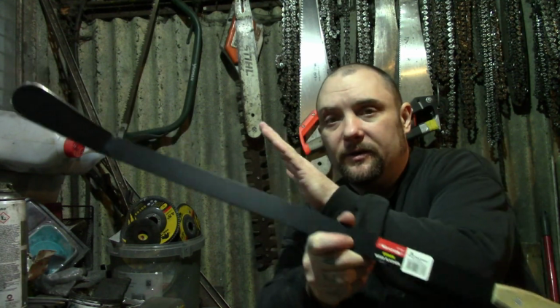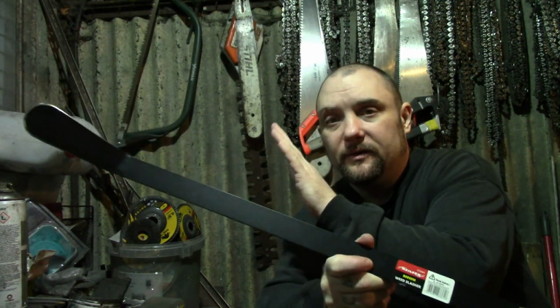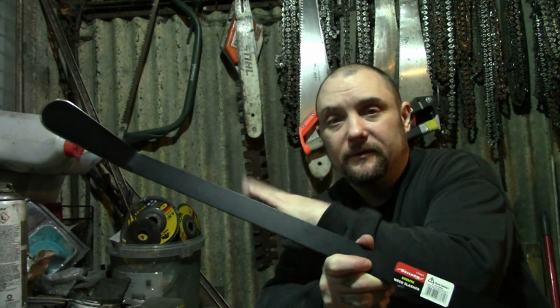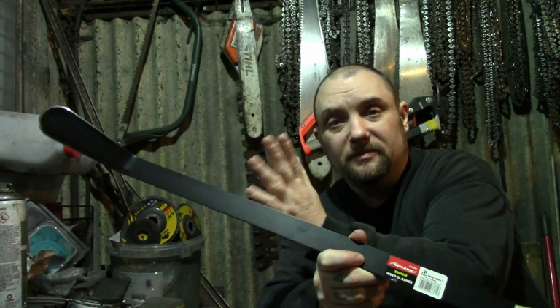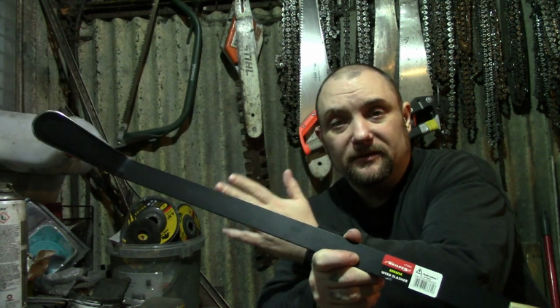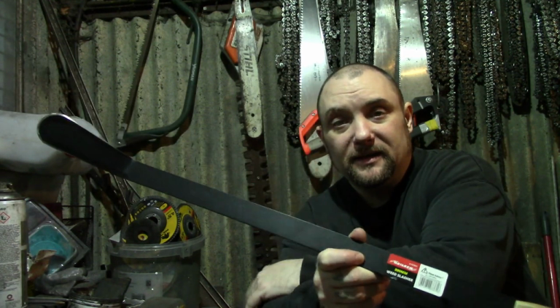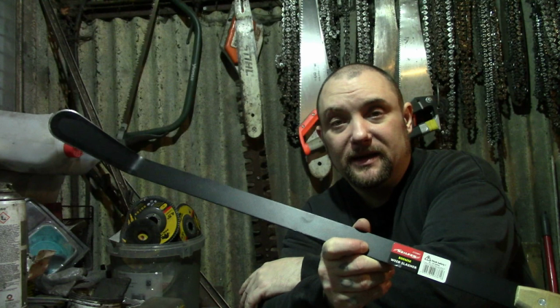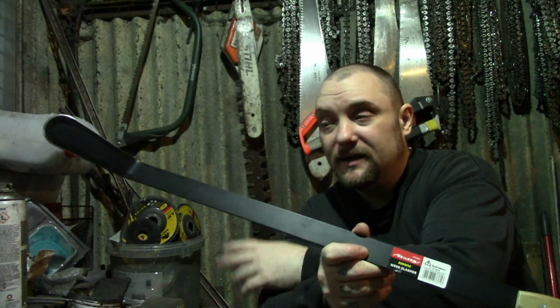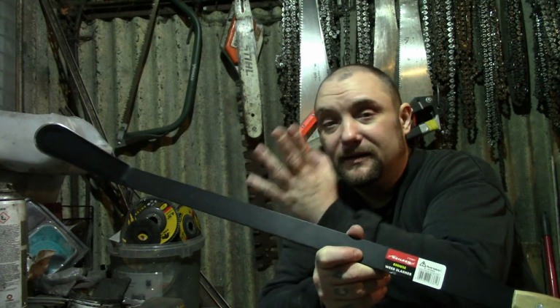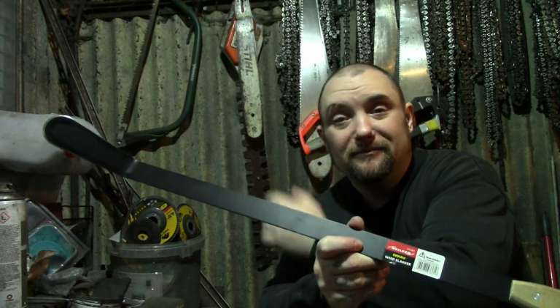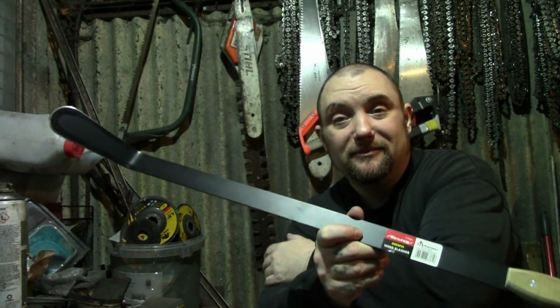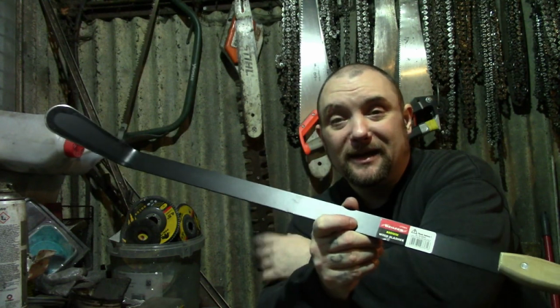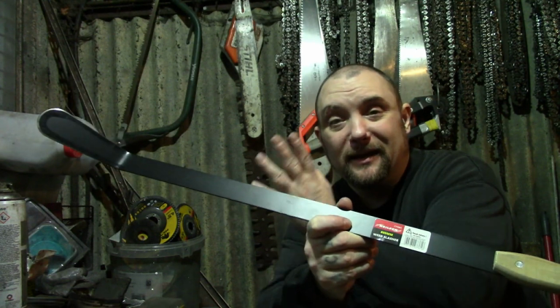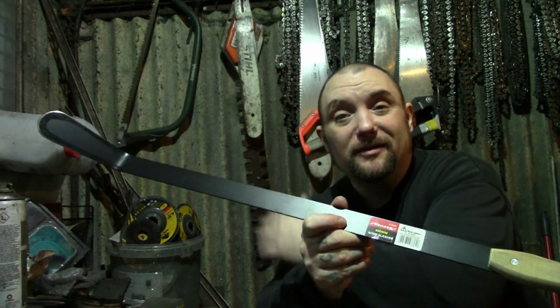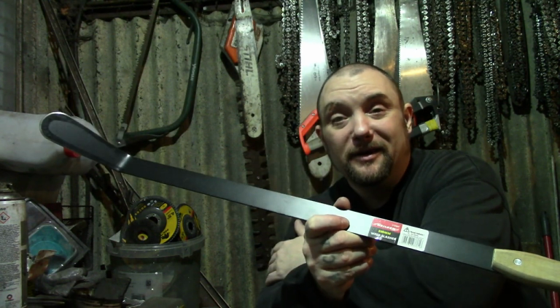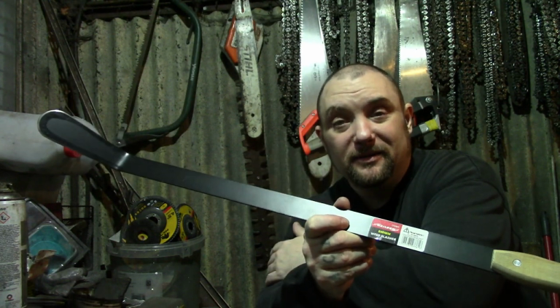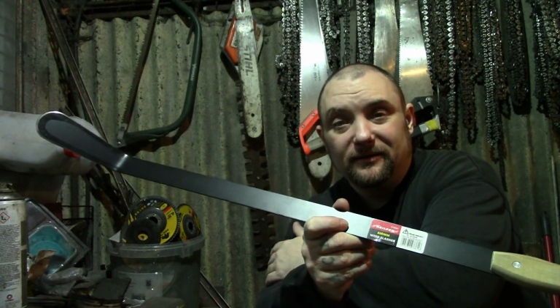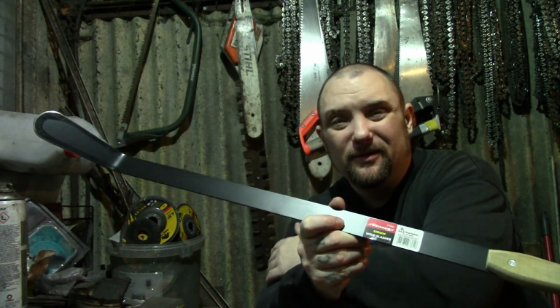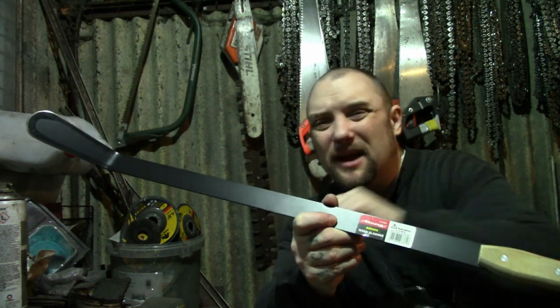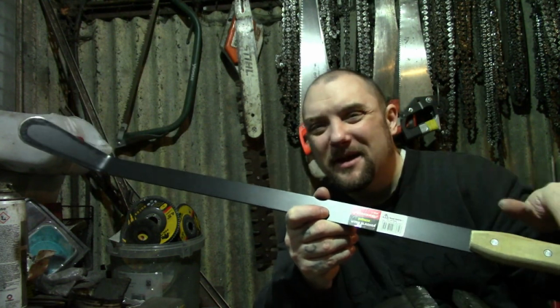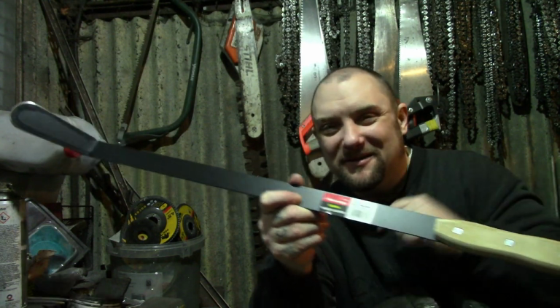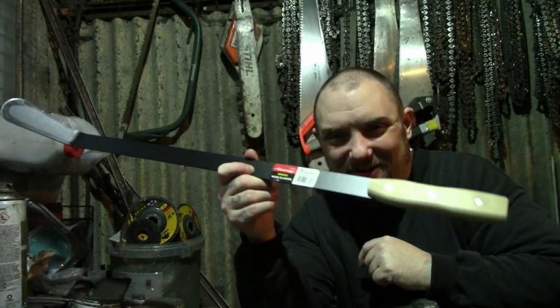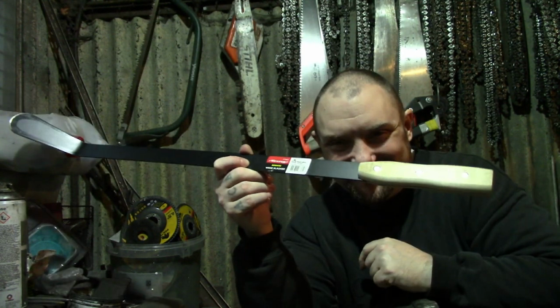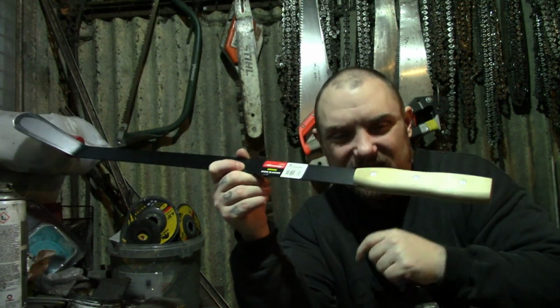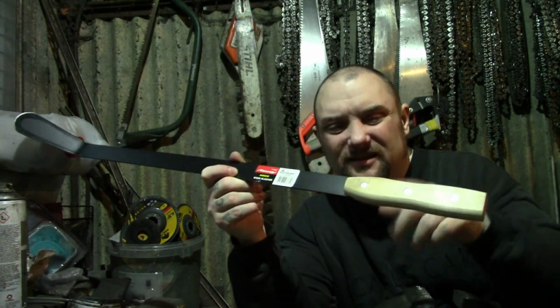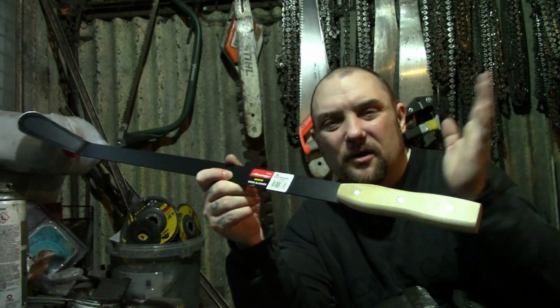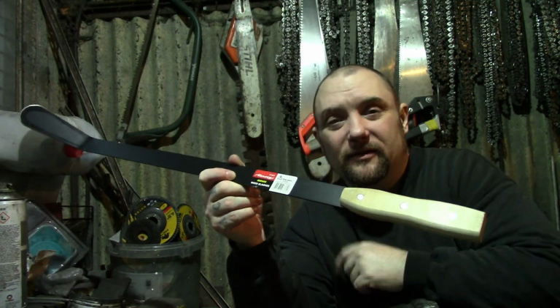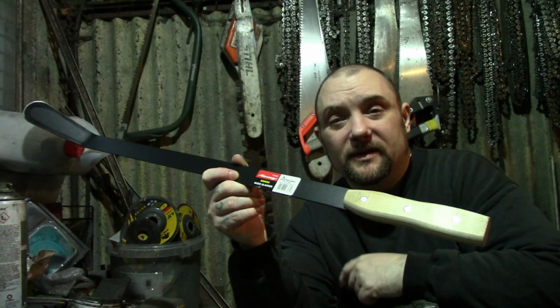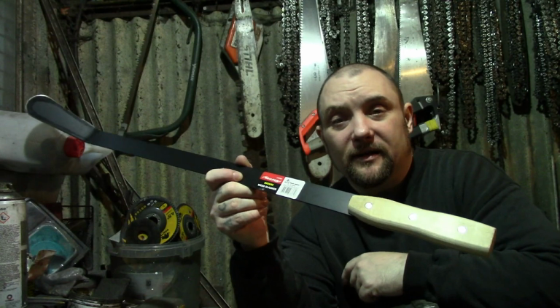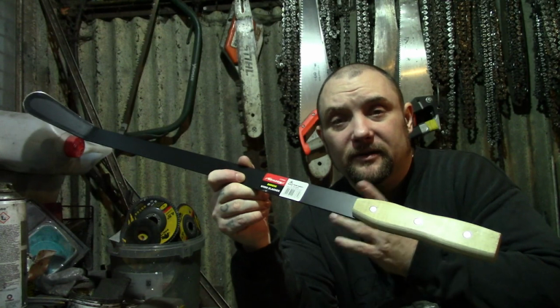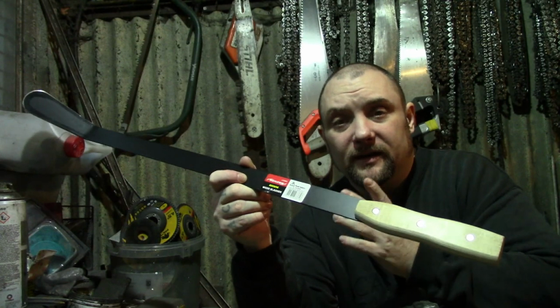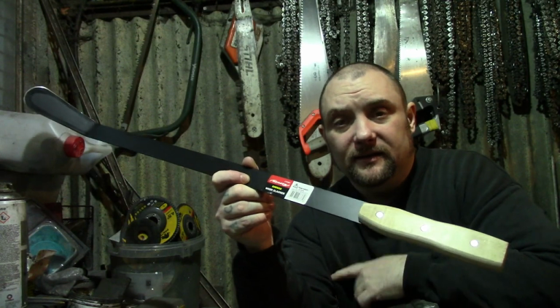The first bit you'll see is me taking the handle off and cutting it off essentially. Well, the handle may already be off — it's just knocking the rivets out. You can do that really easily.